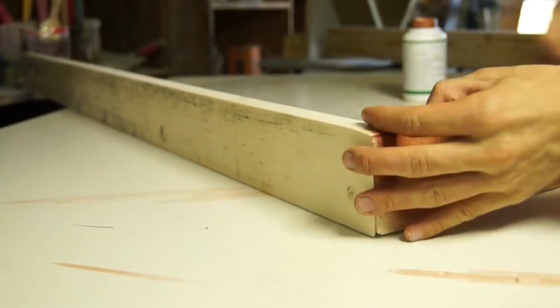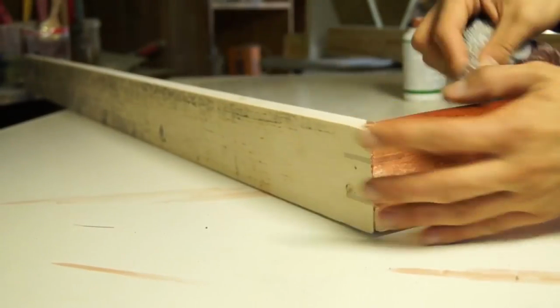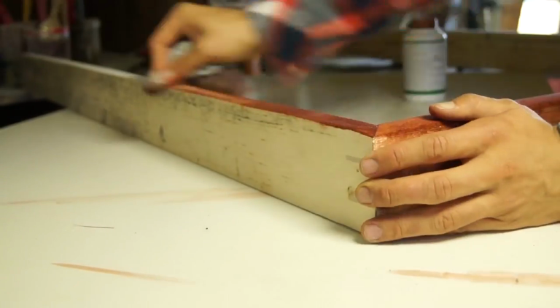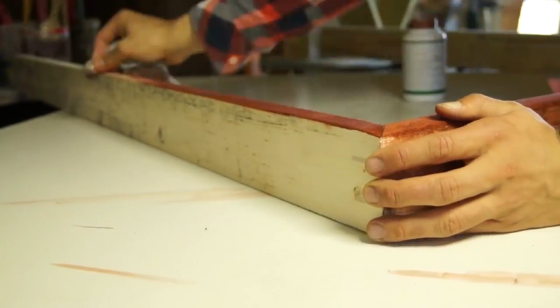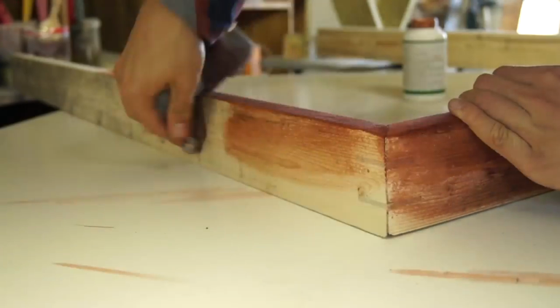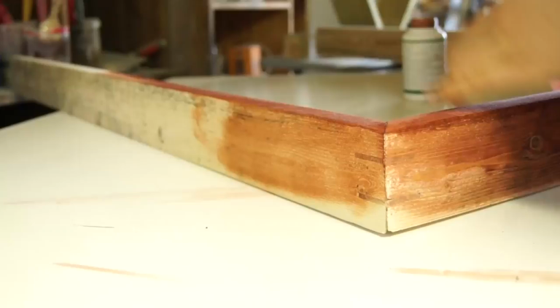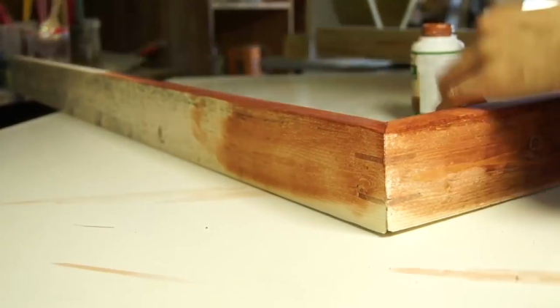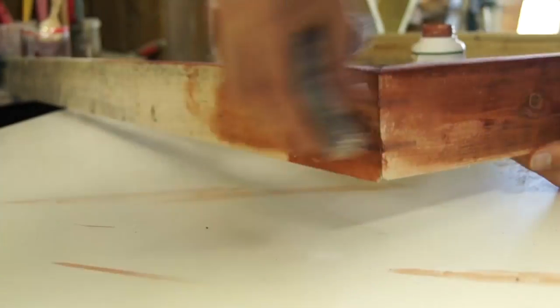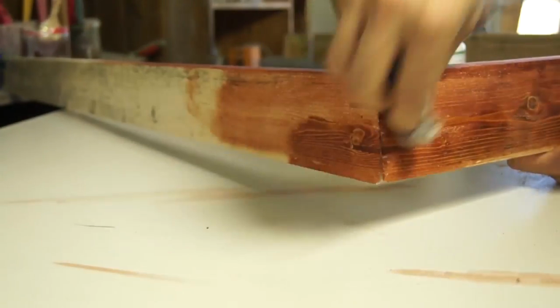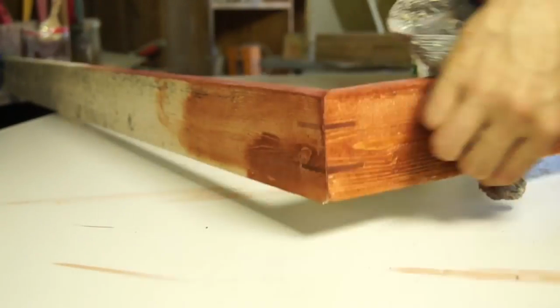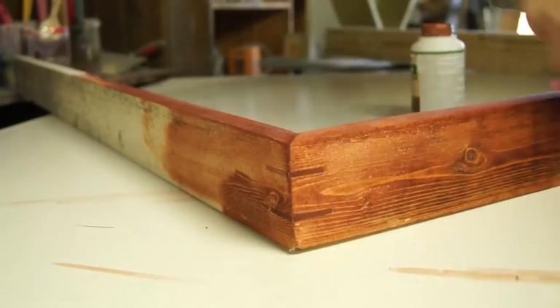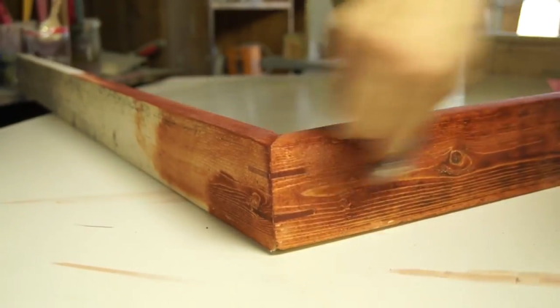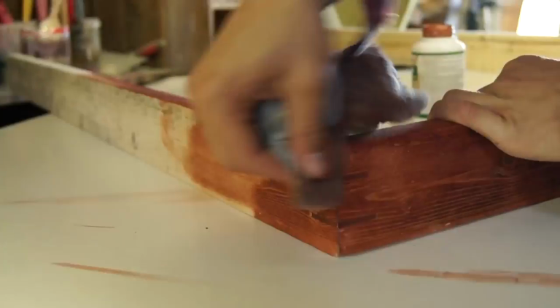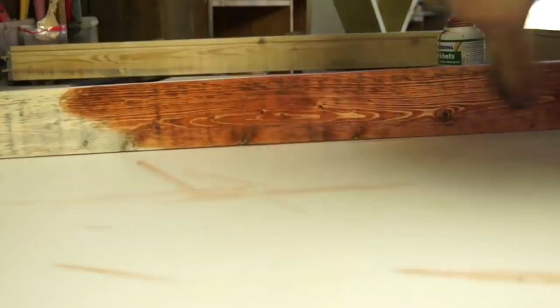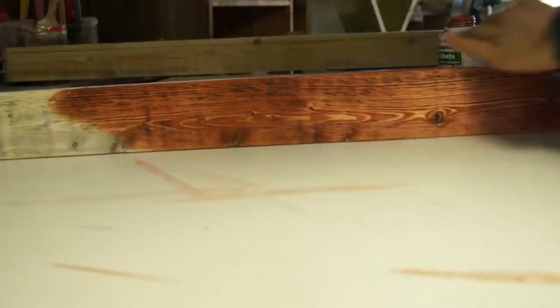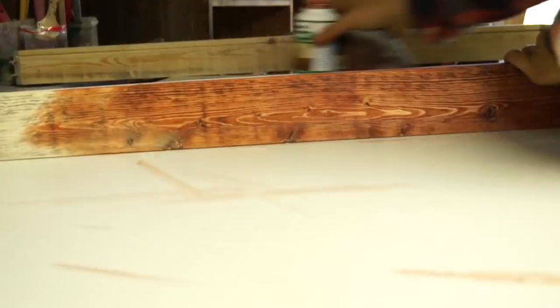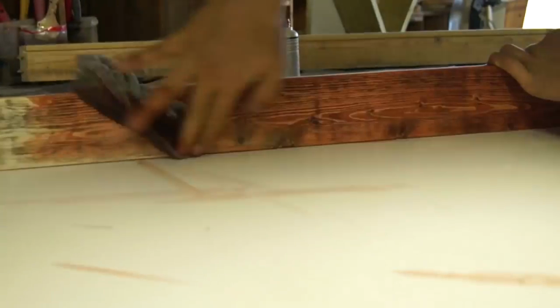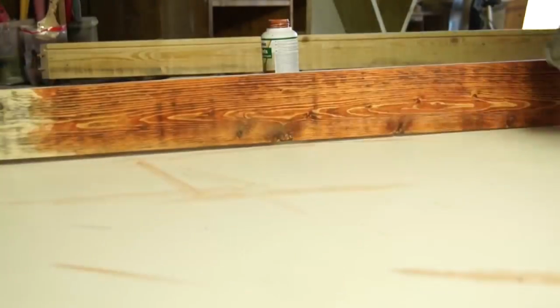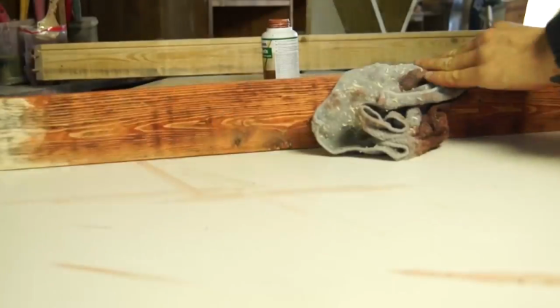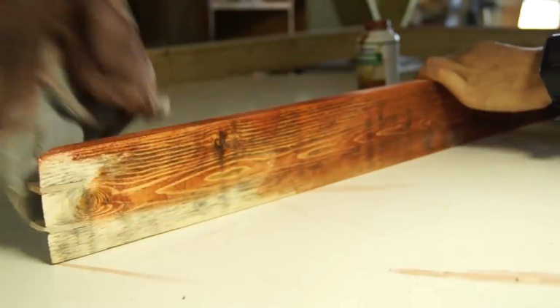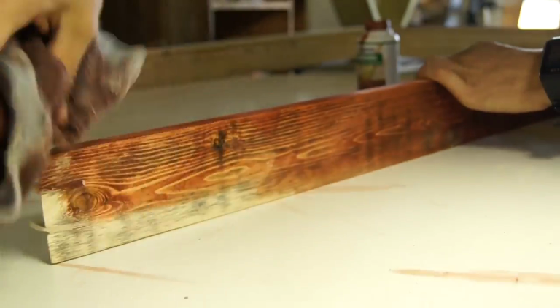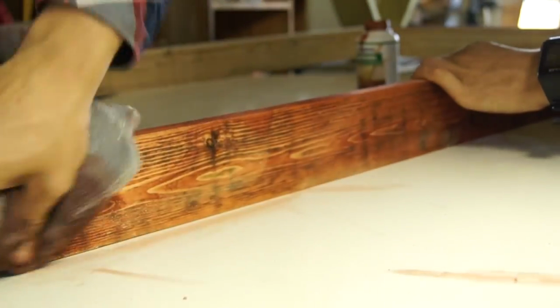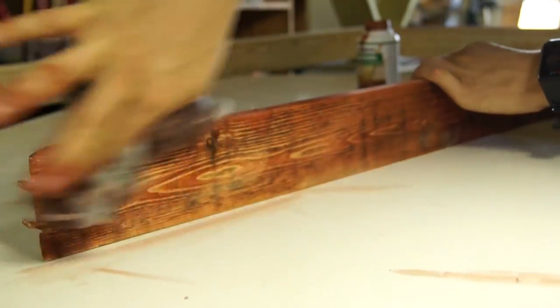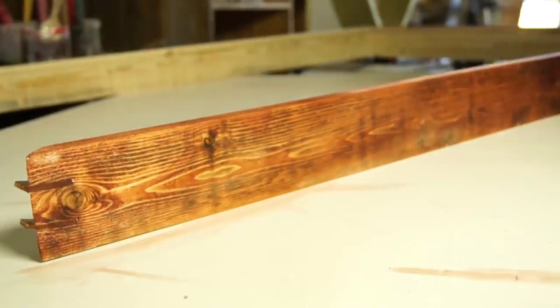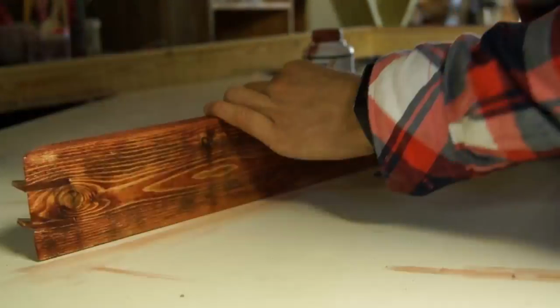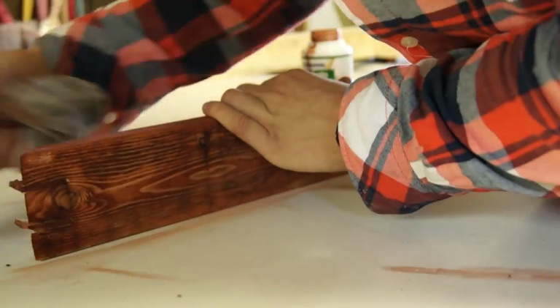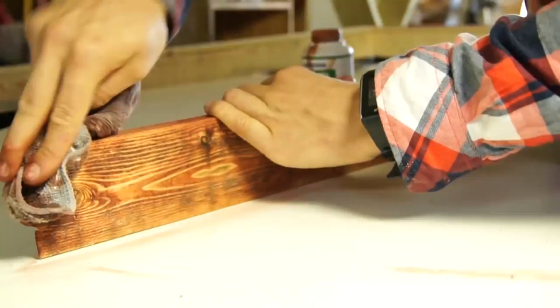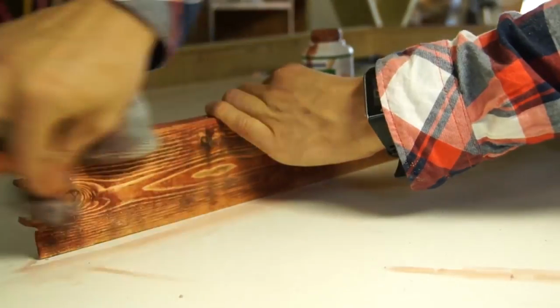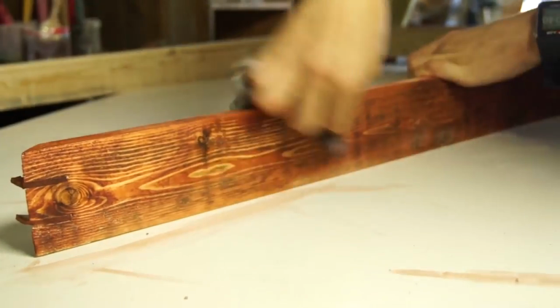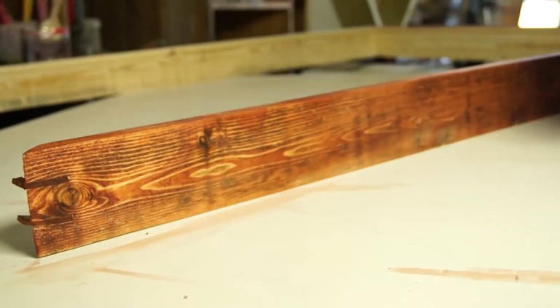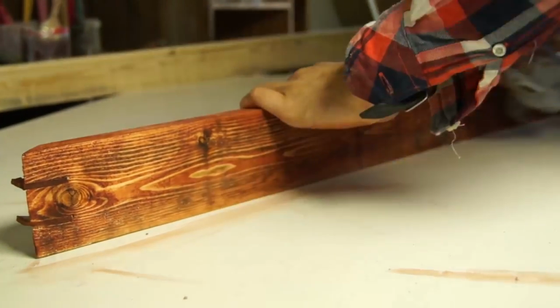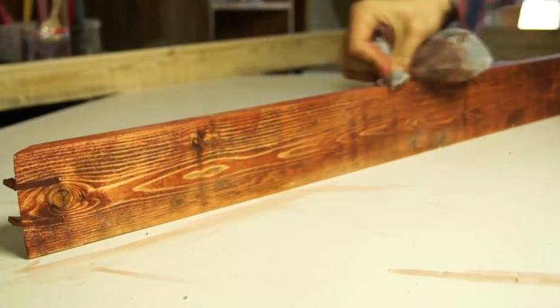I wasn't sure if I wanted to stain it or not, but in the end I went for this reddish-brown stain to make it stand out. I applied it with a piece of cloth, but if you don't want to get dirty you can of course use a brush as well.